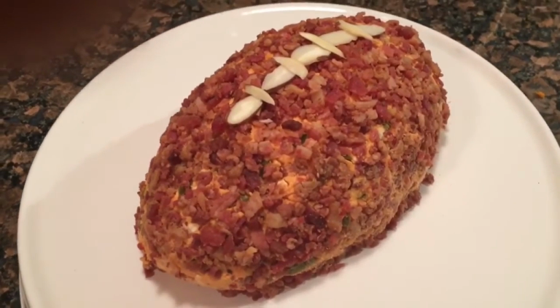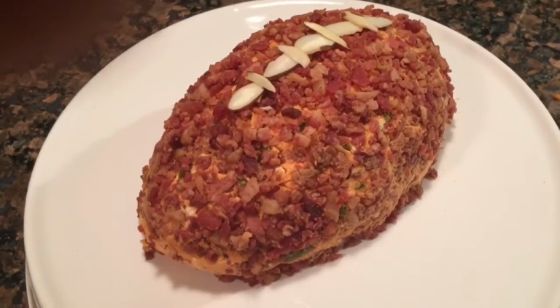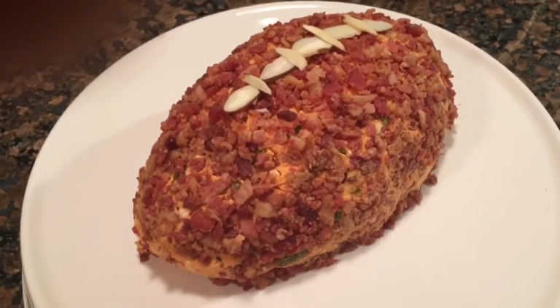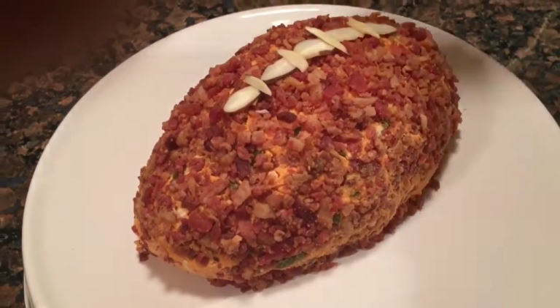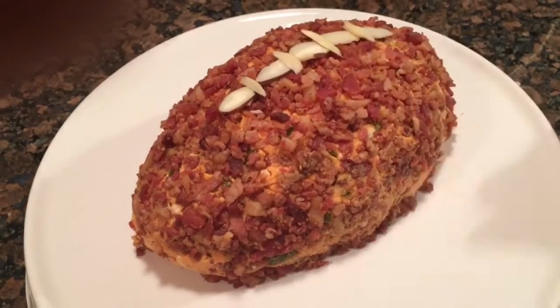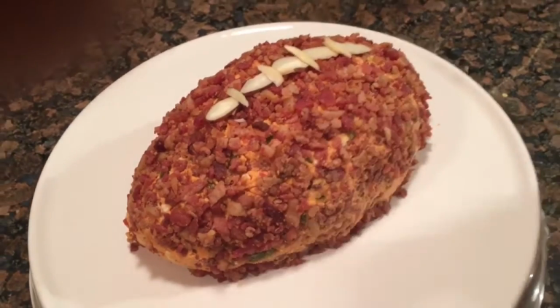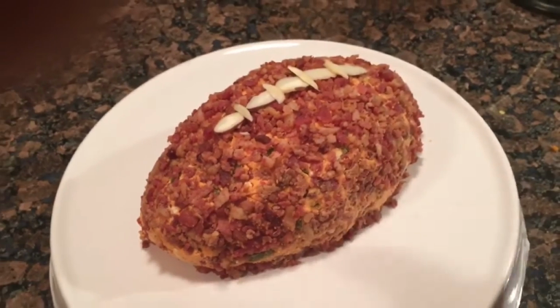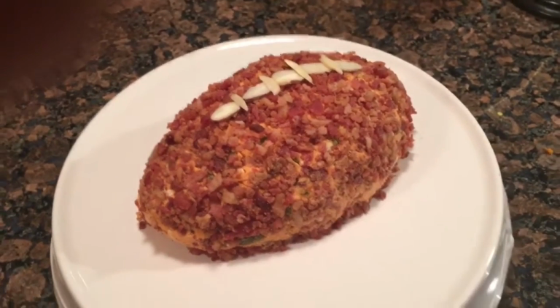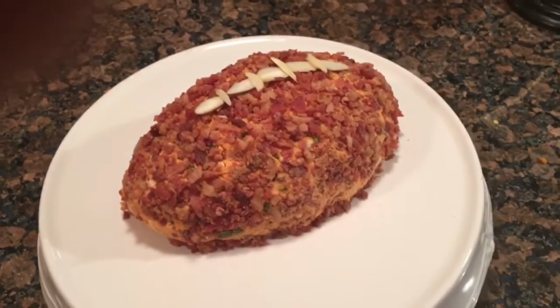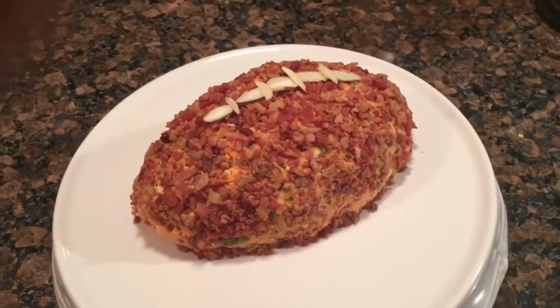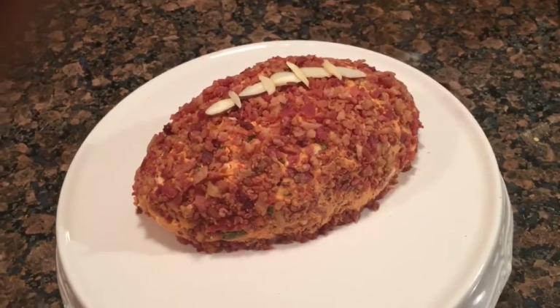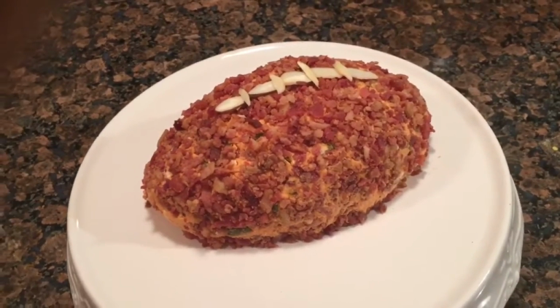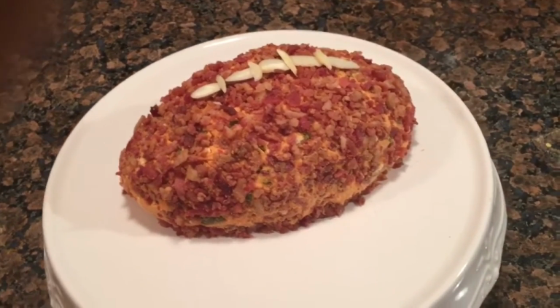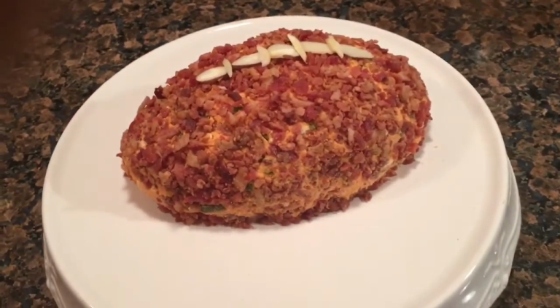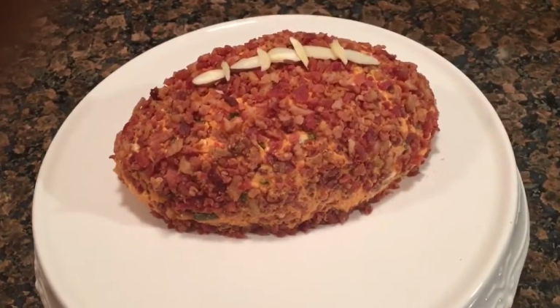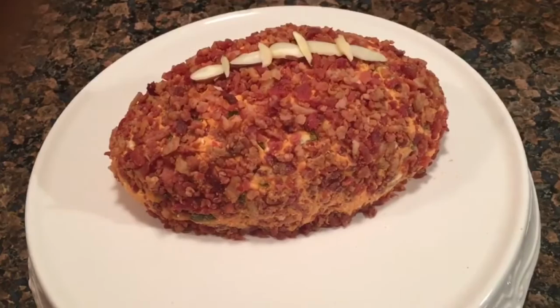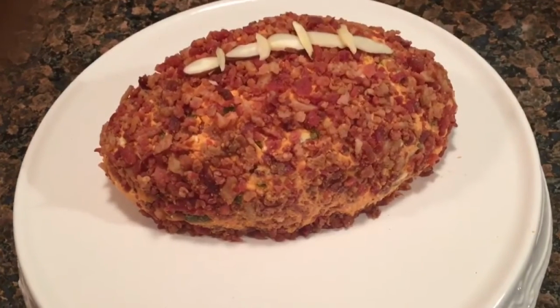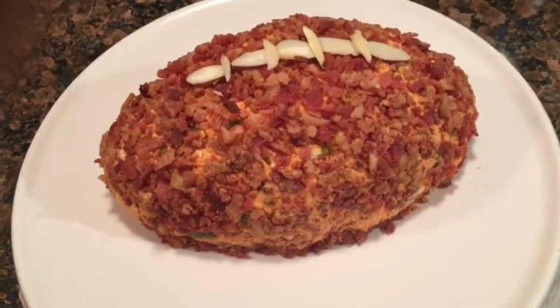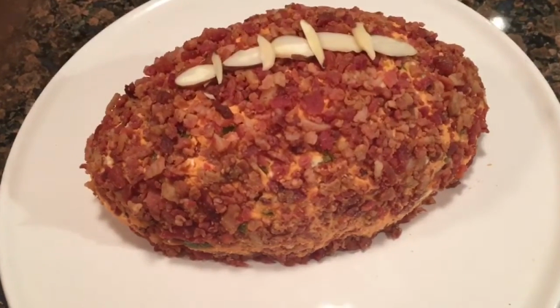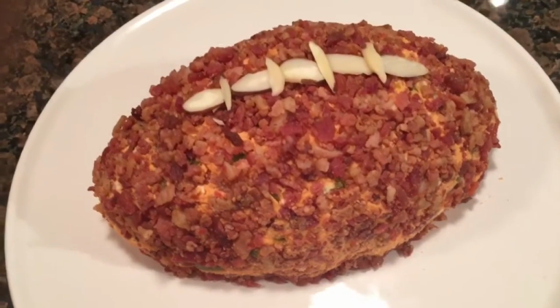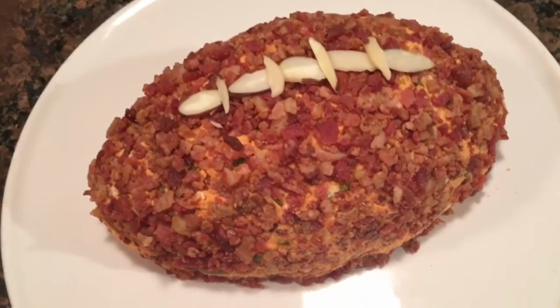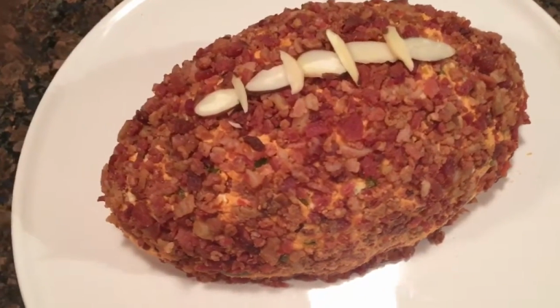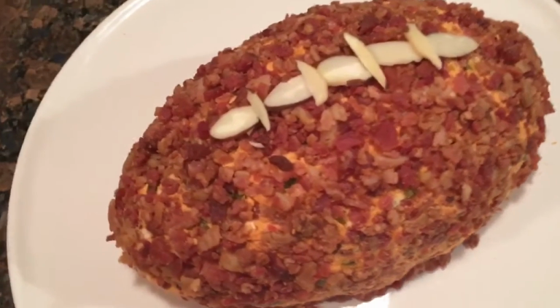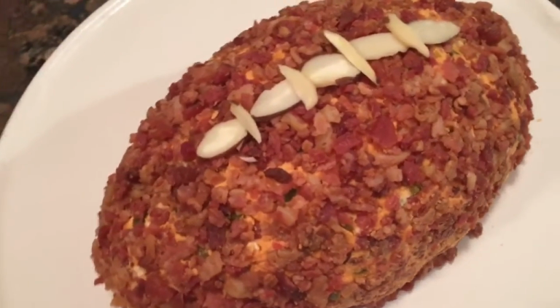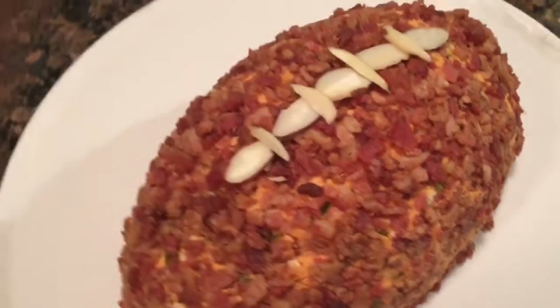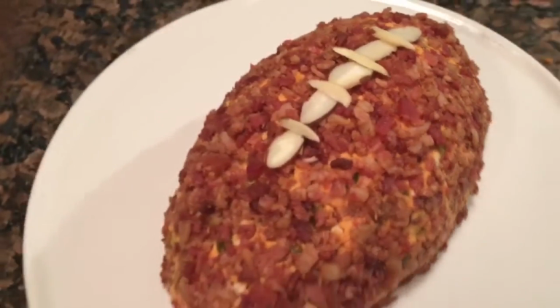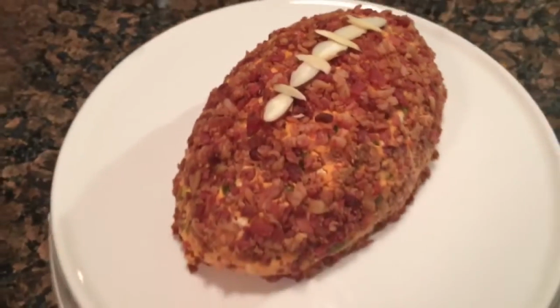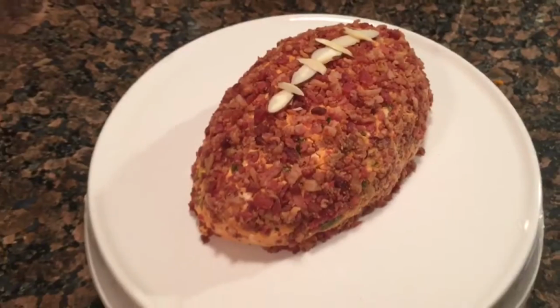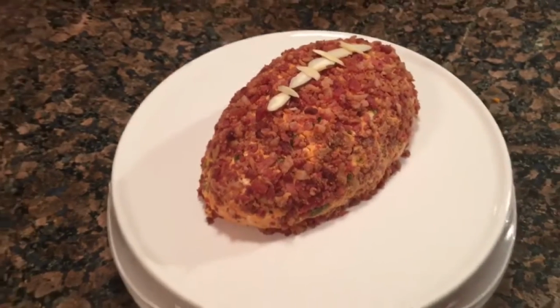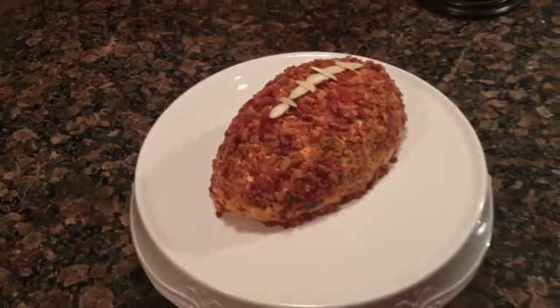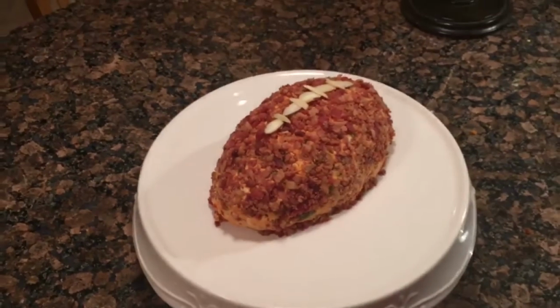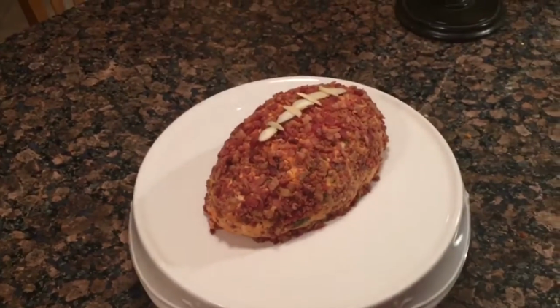We're gonna put some toothpicks in the top here and cover it for tomorrow's game — we'll be ready to rock and roll. I might show some clips tomorrow of us digging in. Enjoy, and rock and roll, baby. Thanks for watching, see you on the next vid.